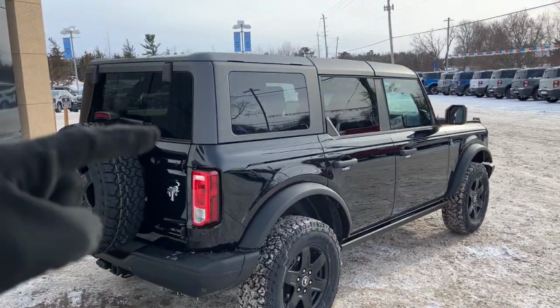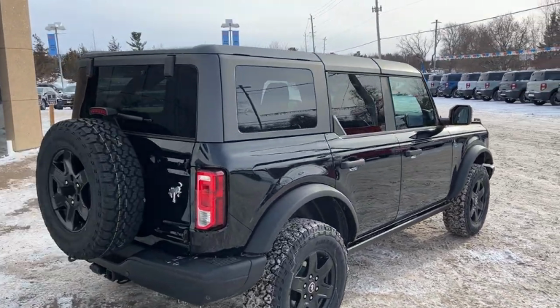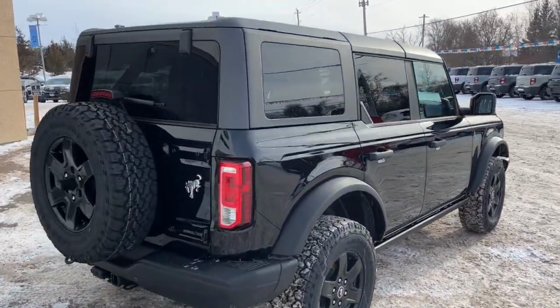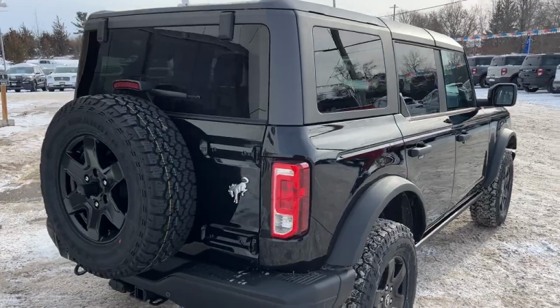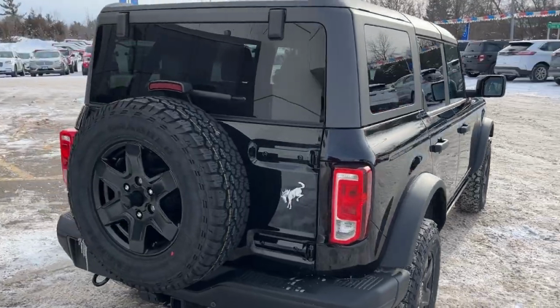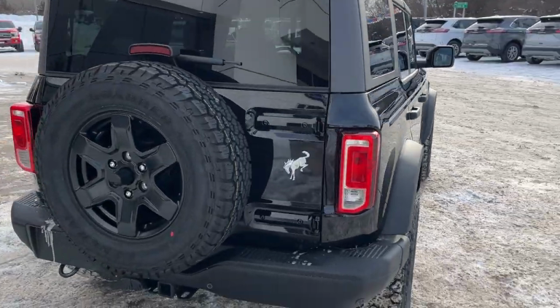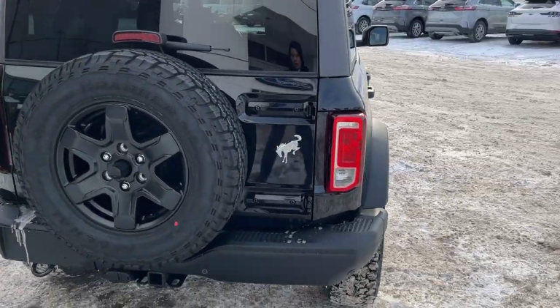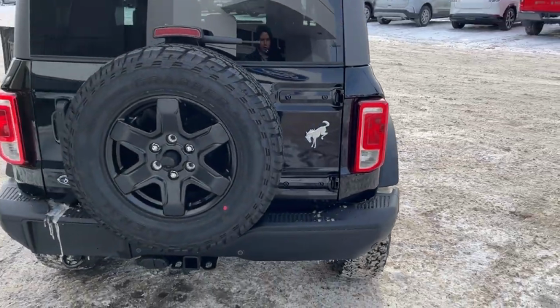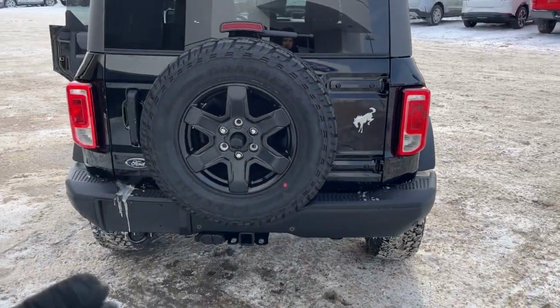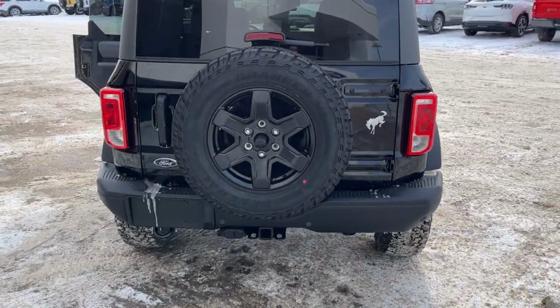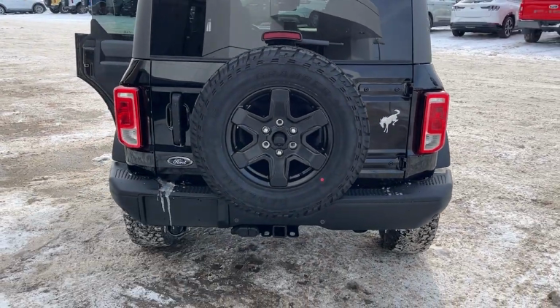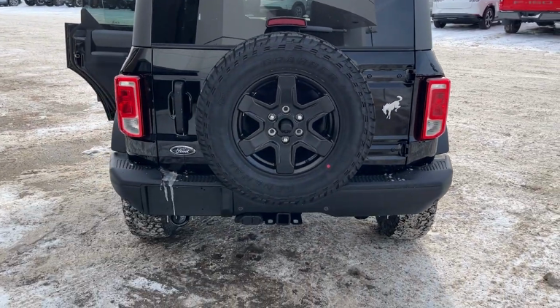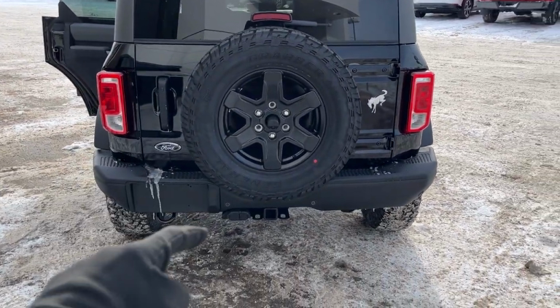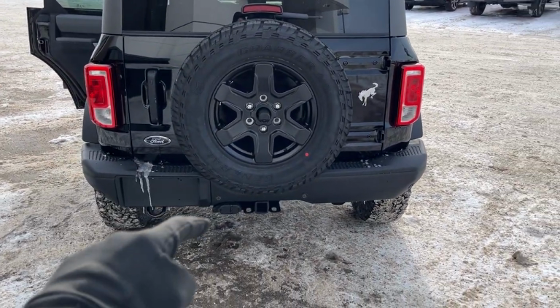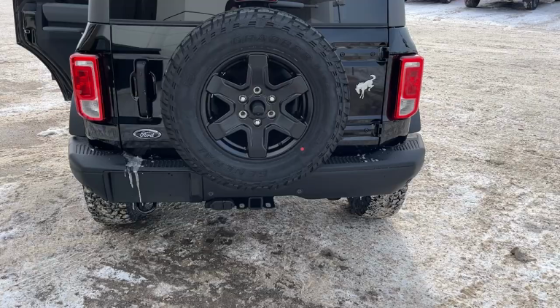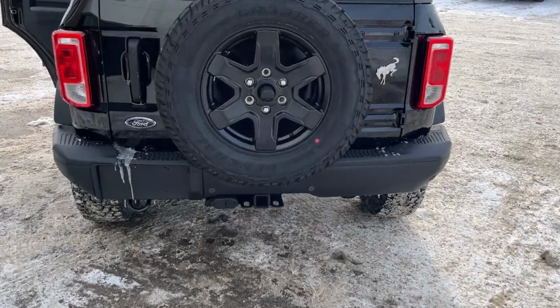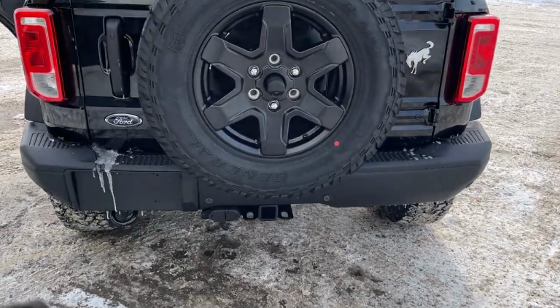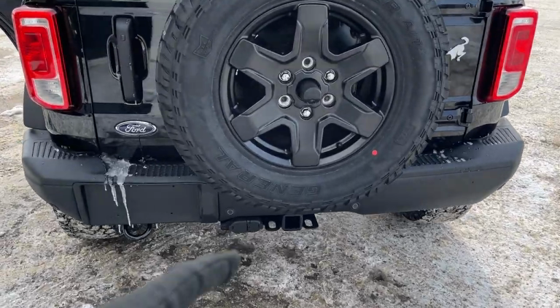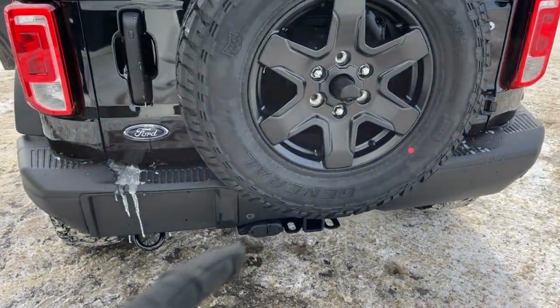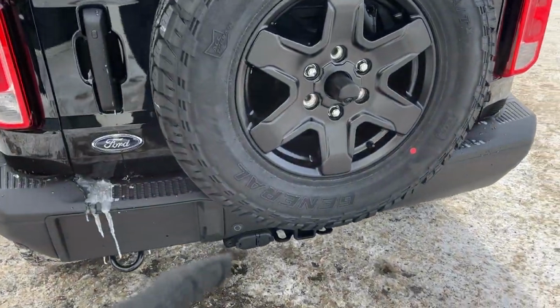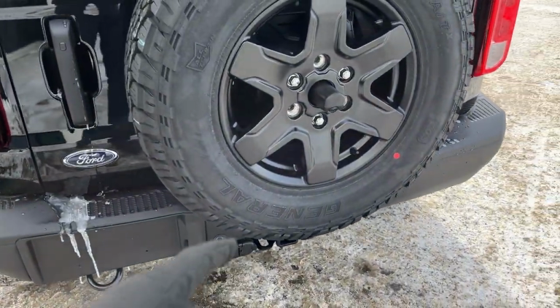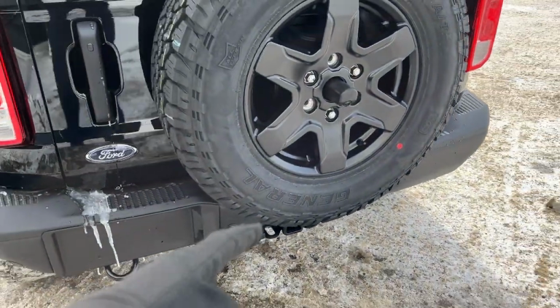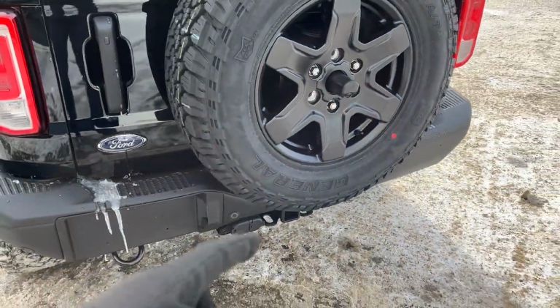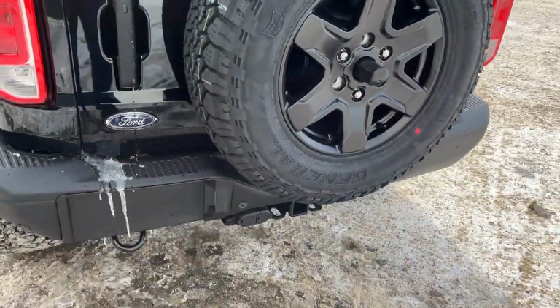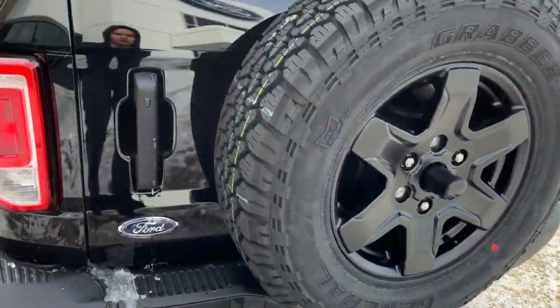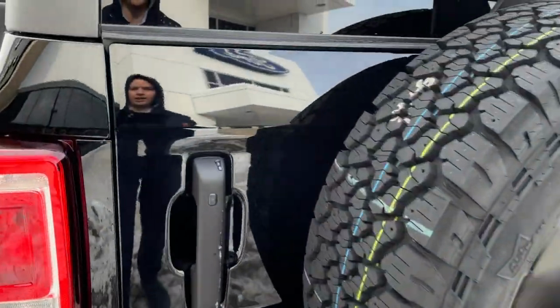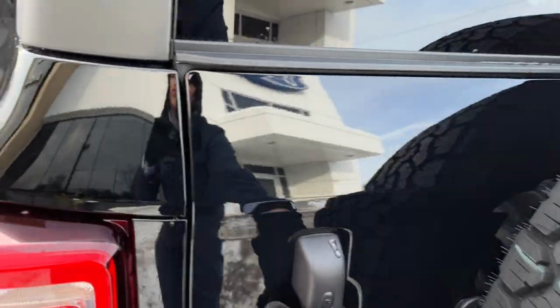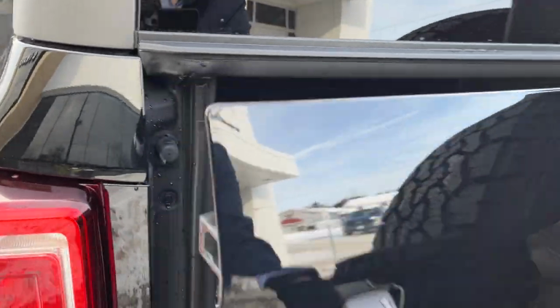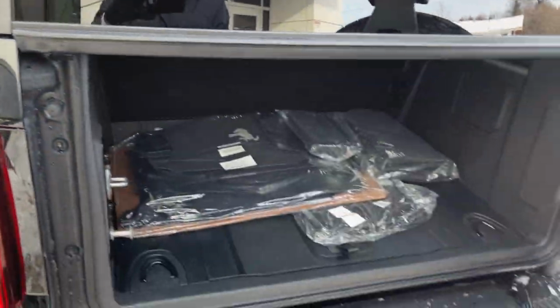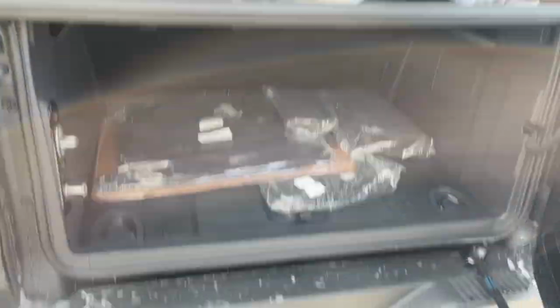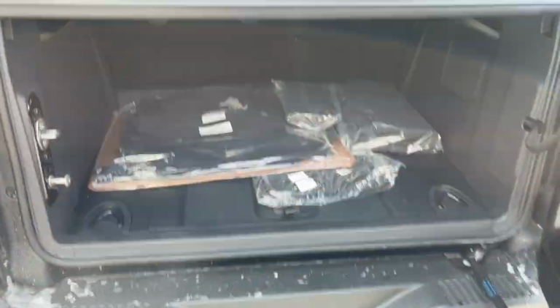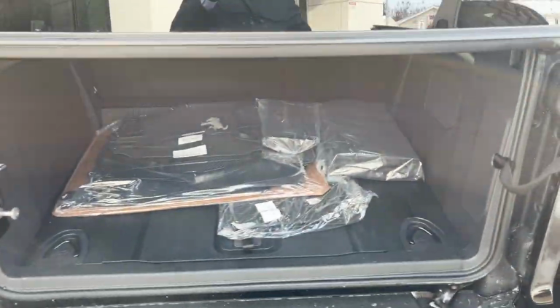This one has the hard top as well. Coming around back, you have reverse parking sensors and a reverse camera. This one also has towing capability, so you have your hitch connection and your different trailer connections there as well.